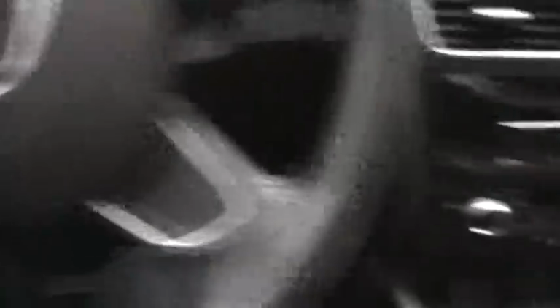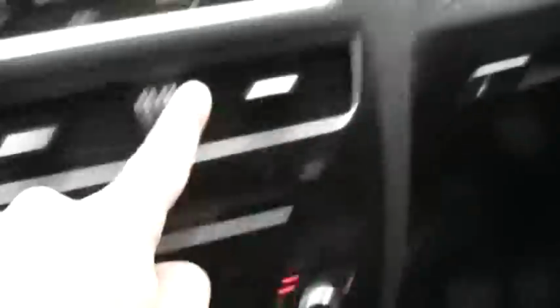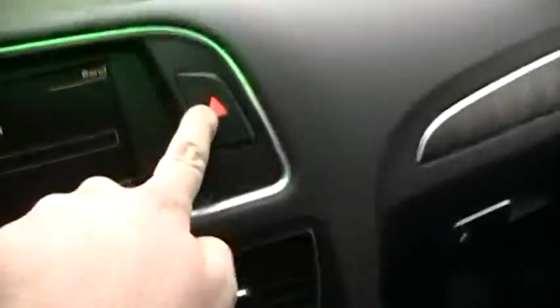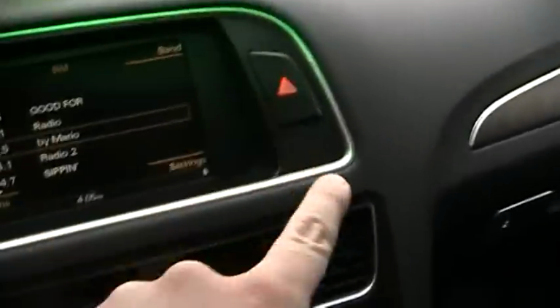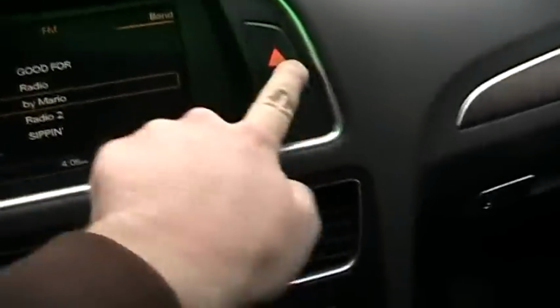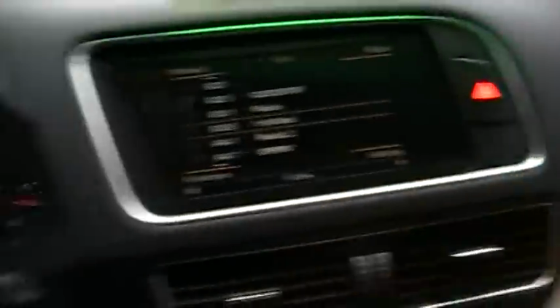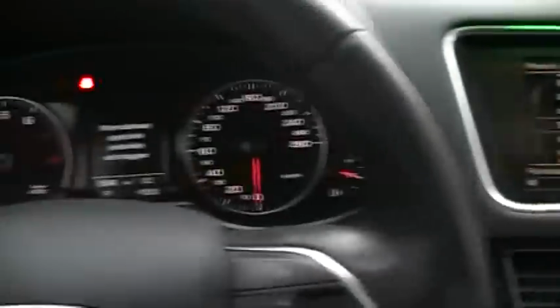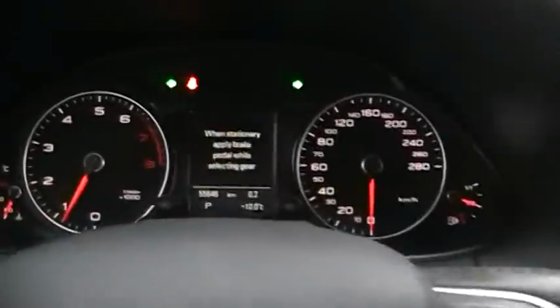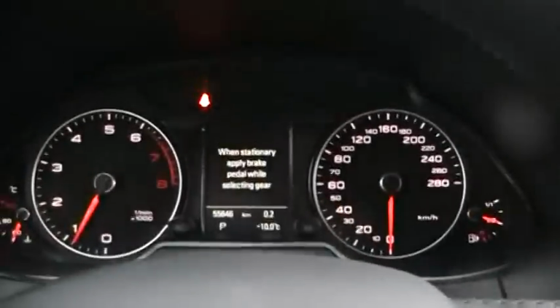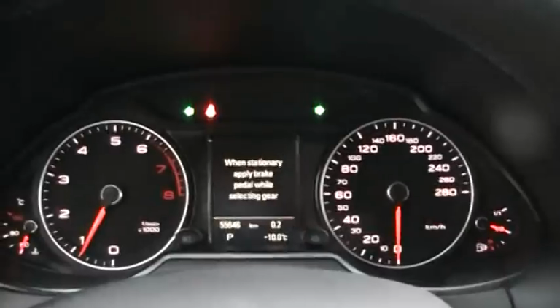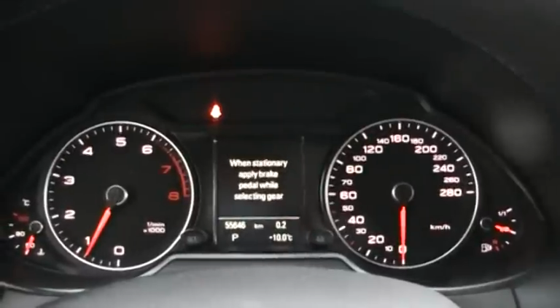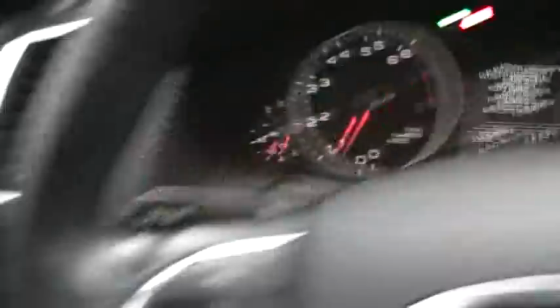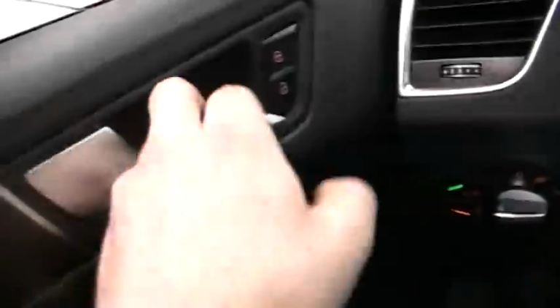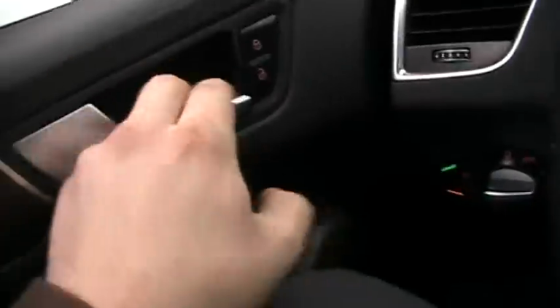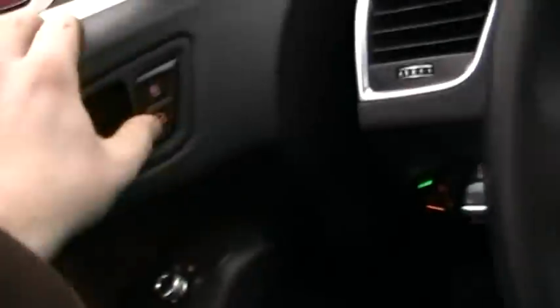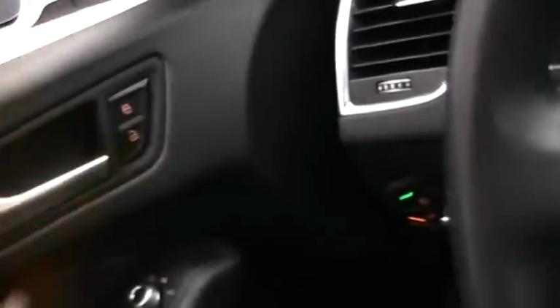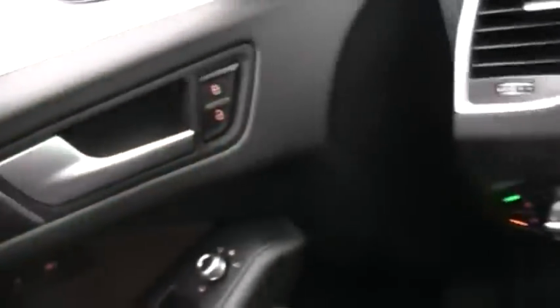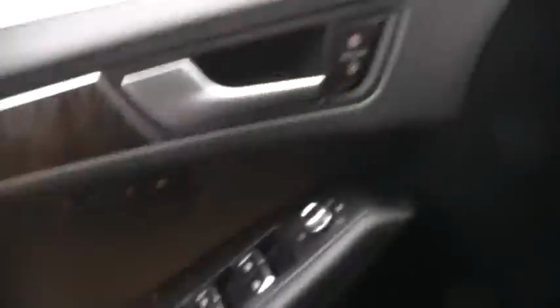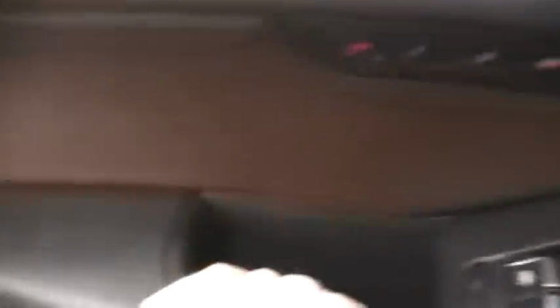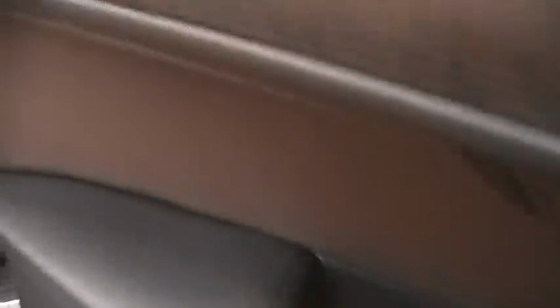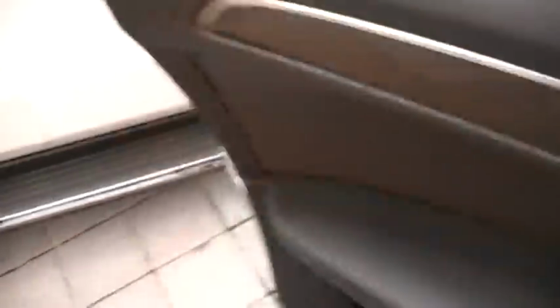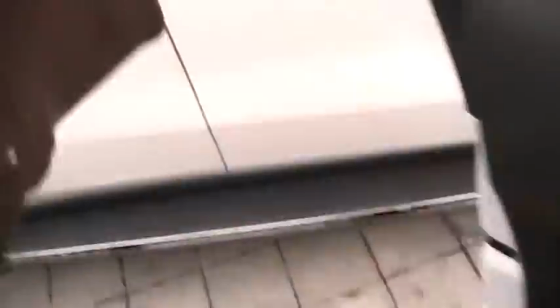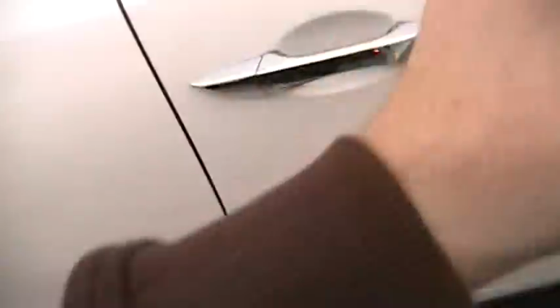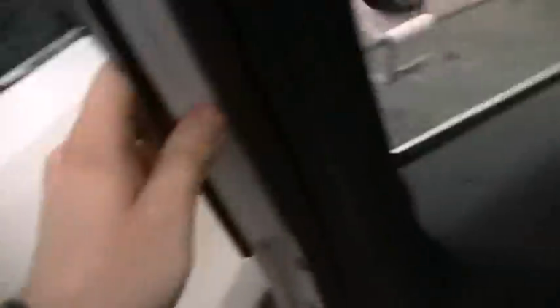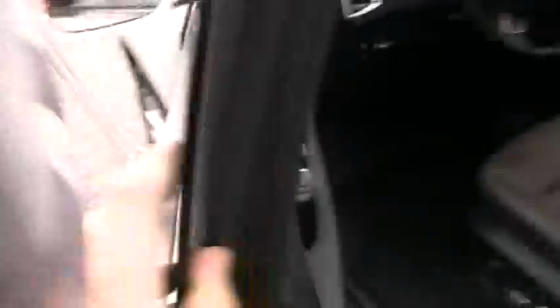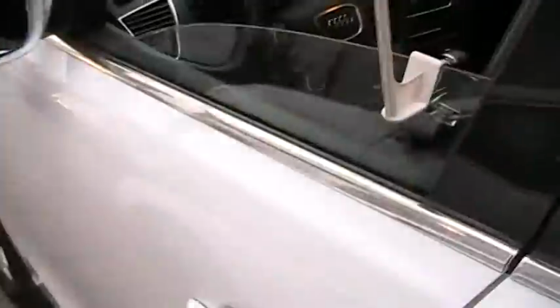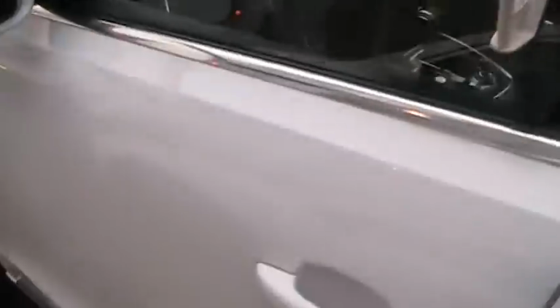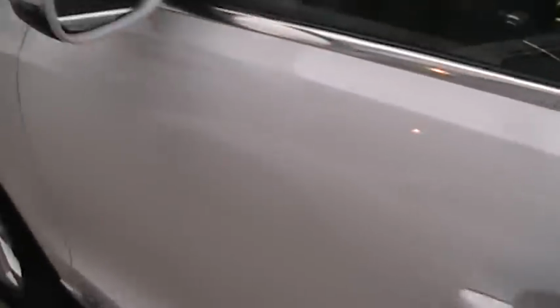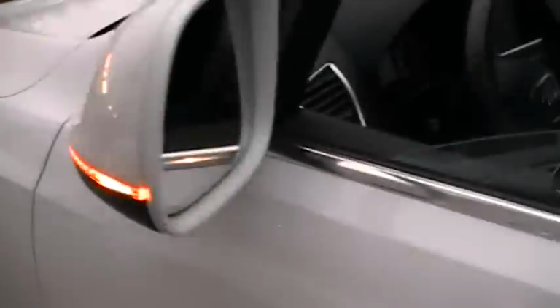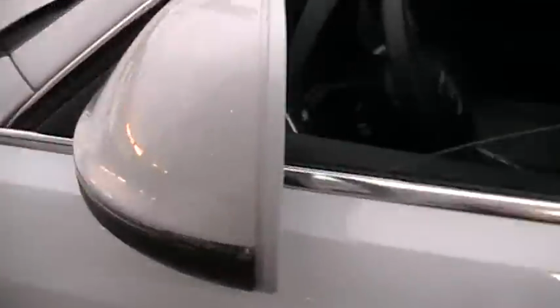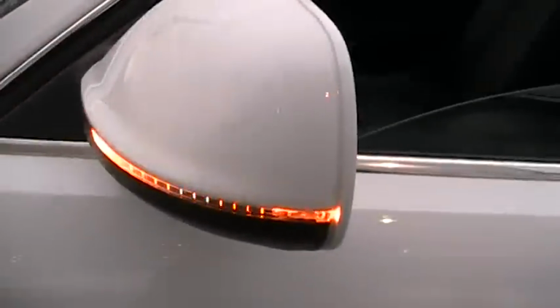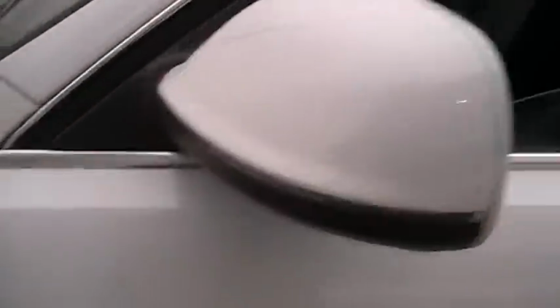We're going to flip on the automatic headlights, running lights, and fog lights, and we'll turn on the hazards and check out the outside. I do have another Q5 on my channel as well, so please check that one out.